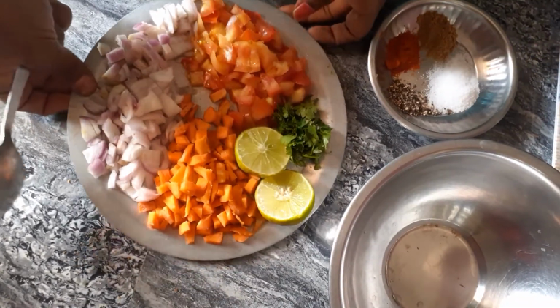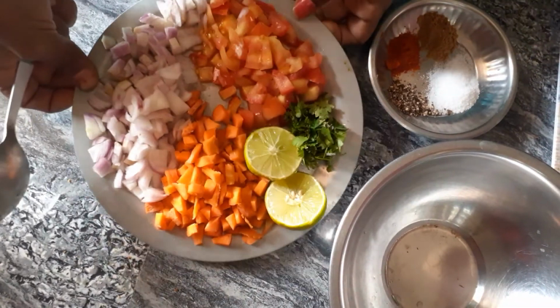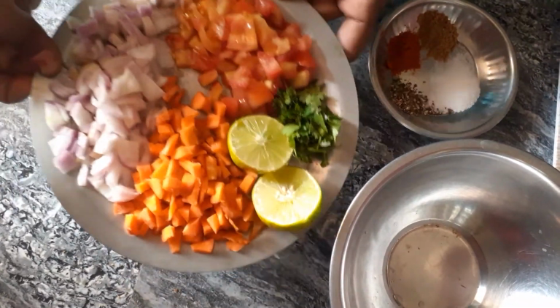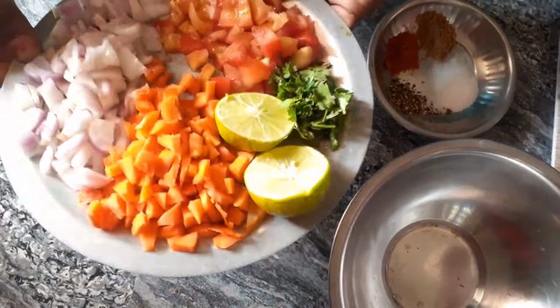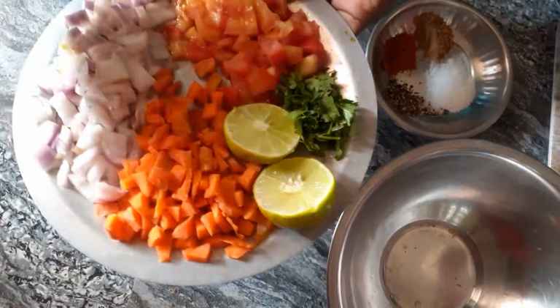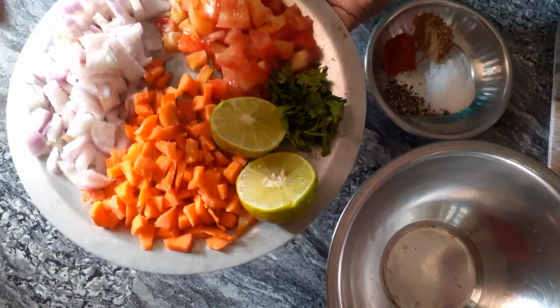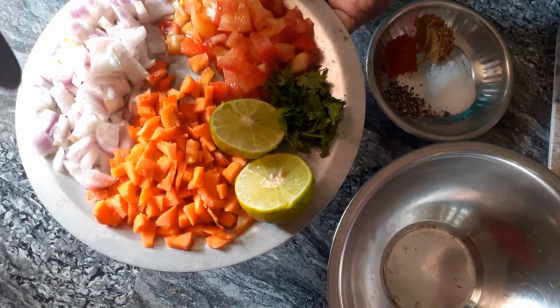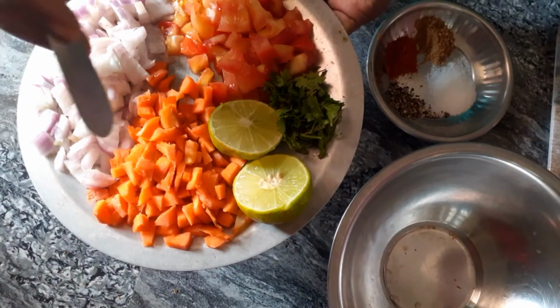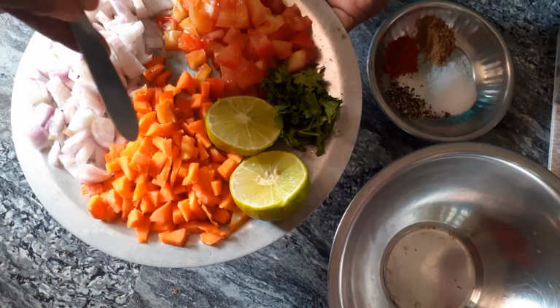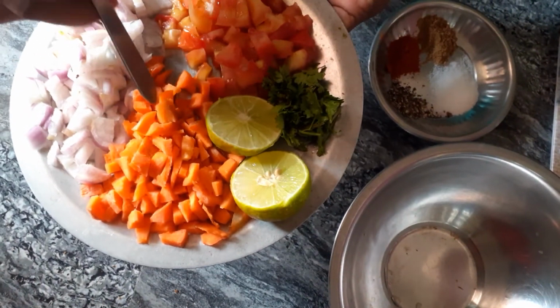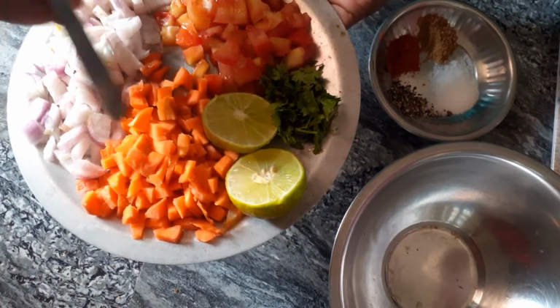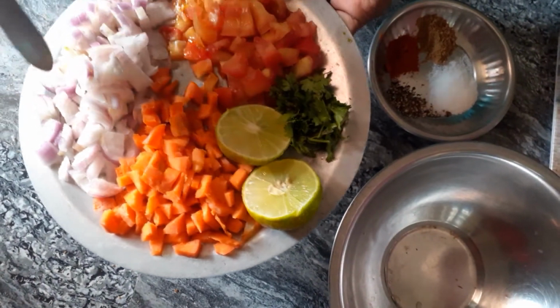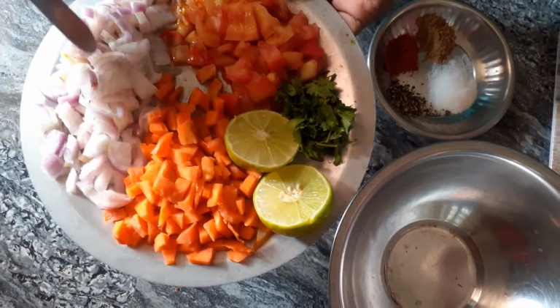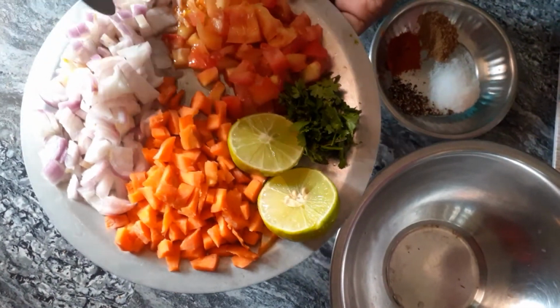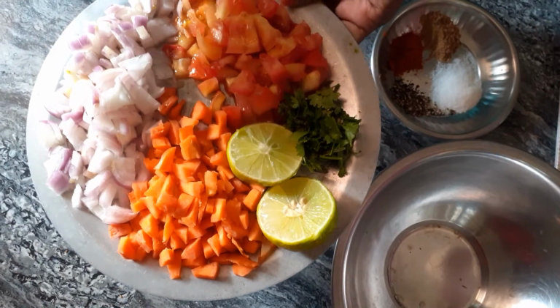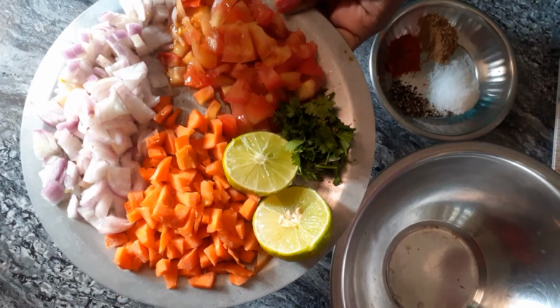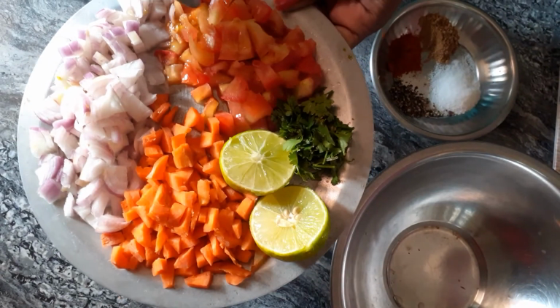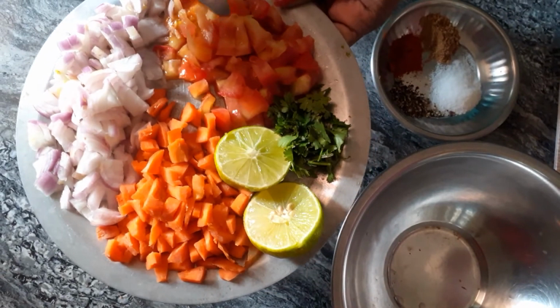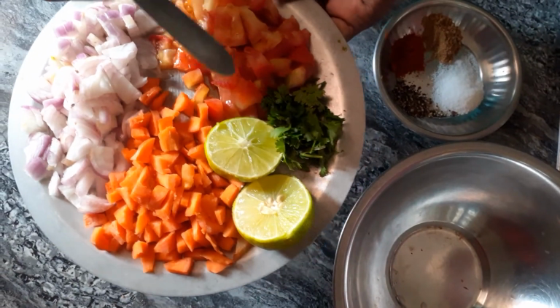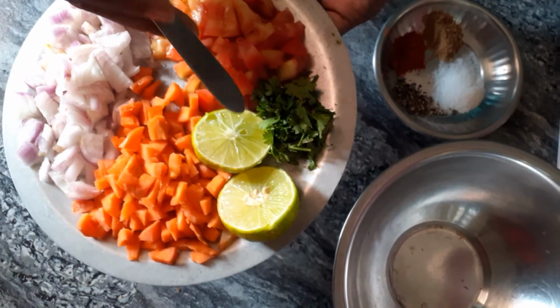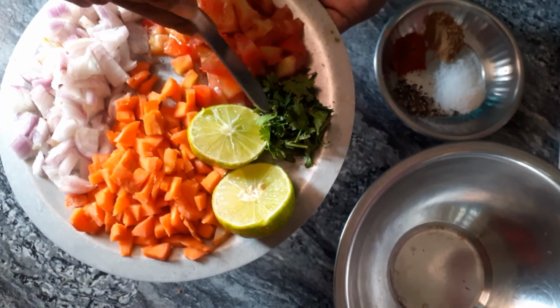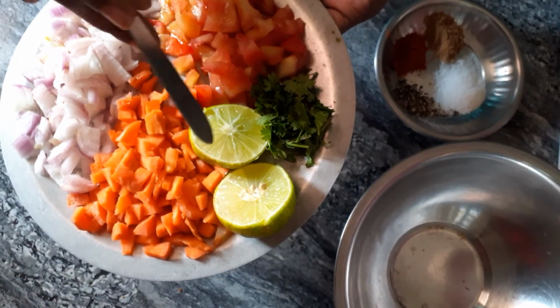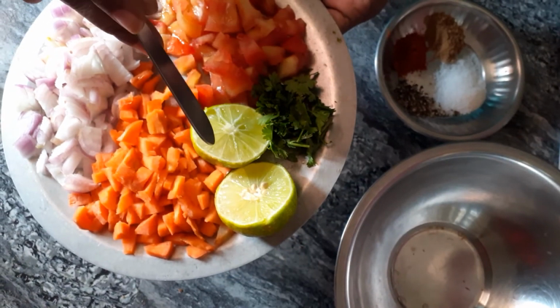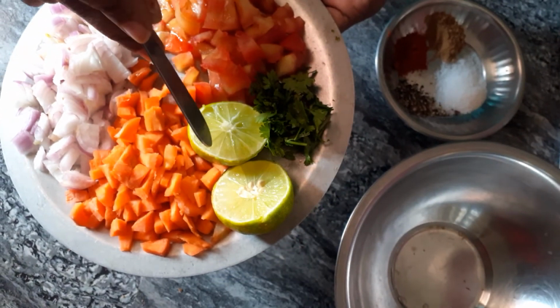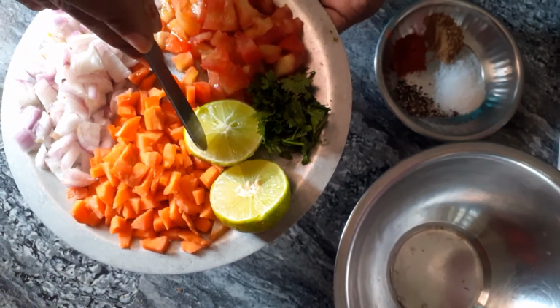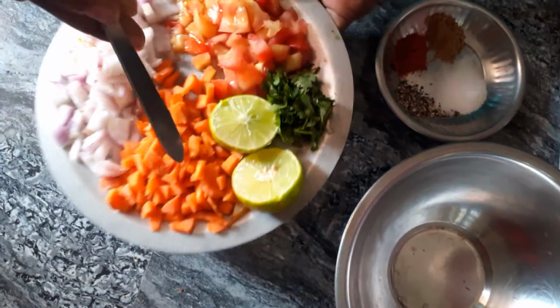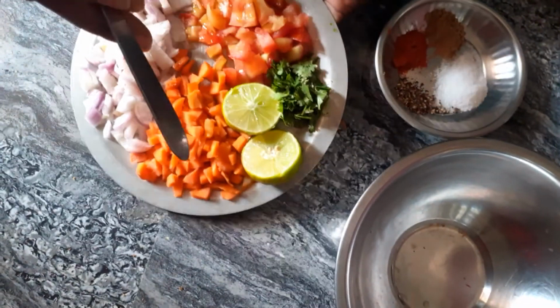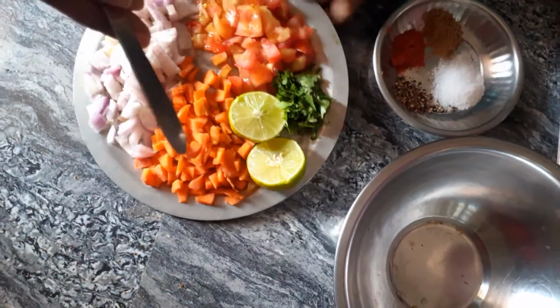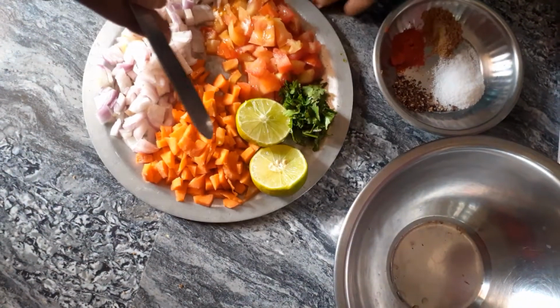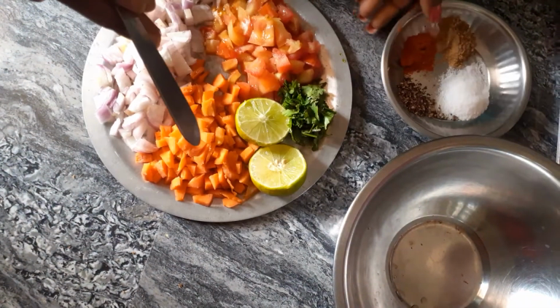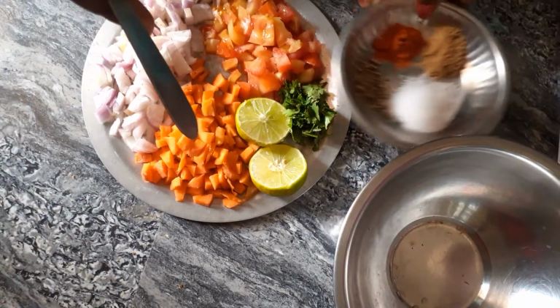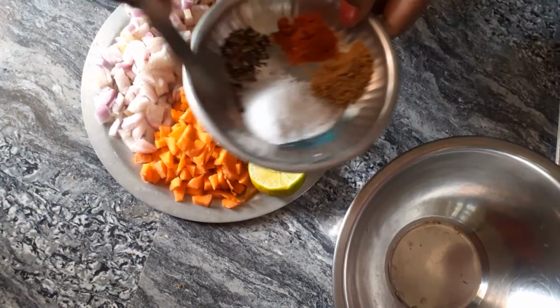First, I am going to use chopped carrots, chopped onions, tomato, kotamira, nimakai, and spices.